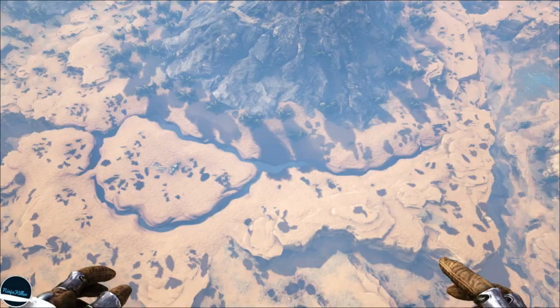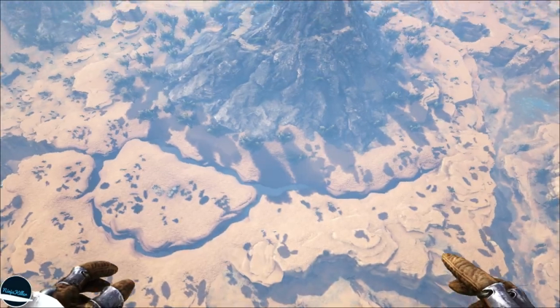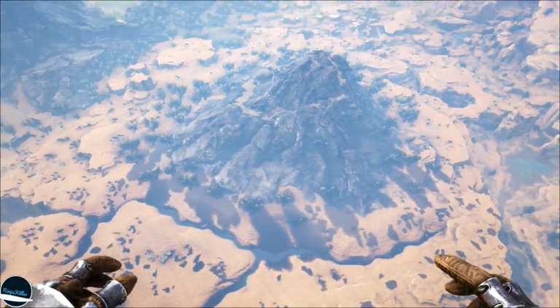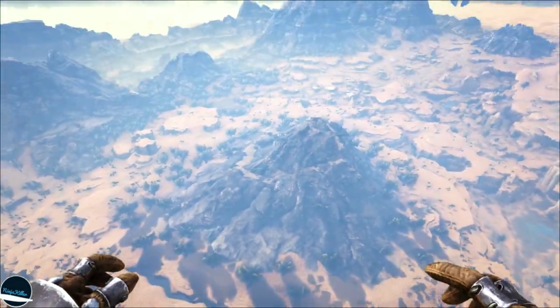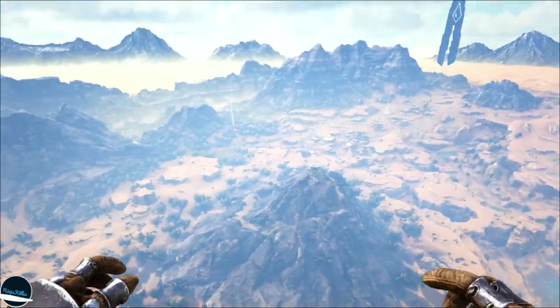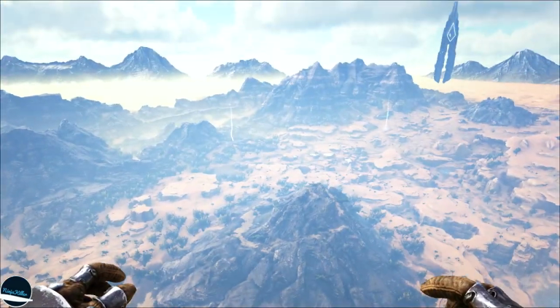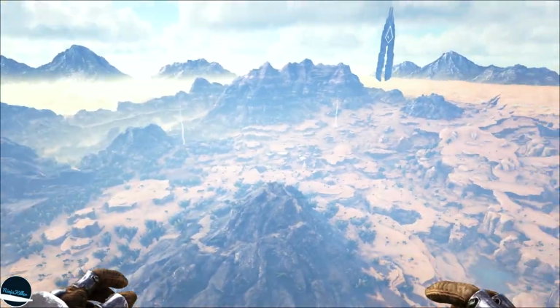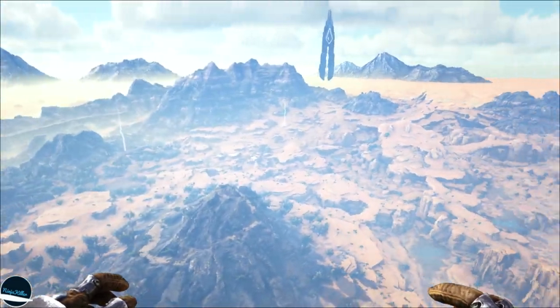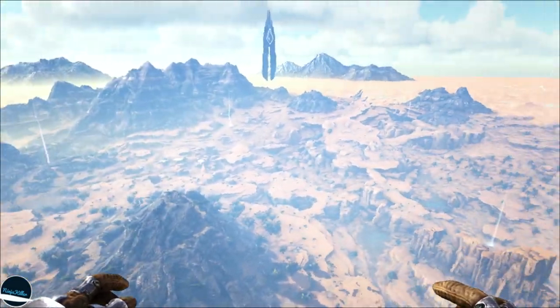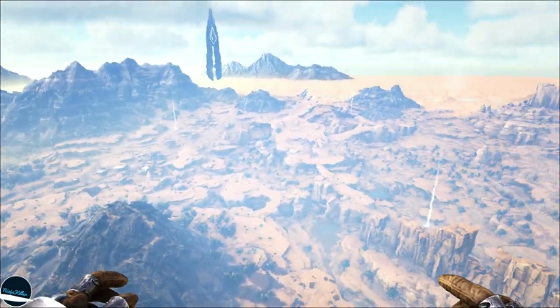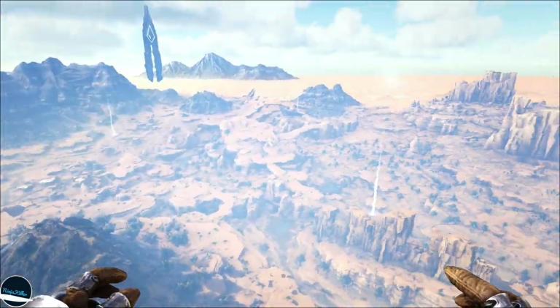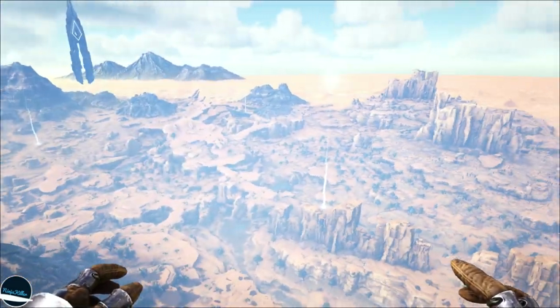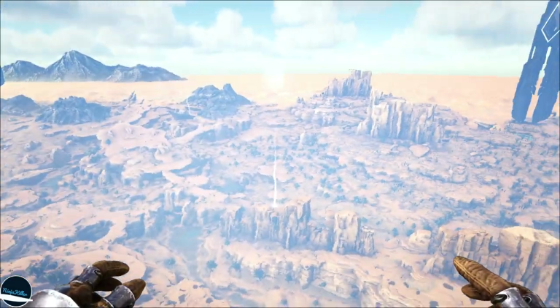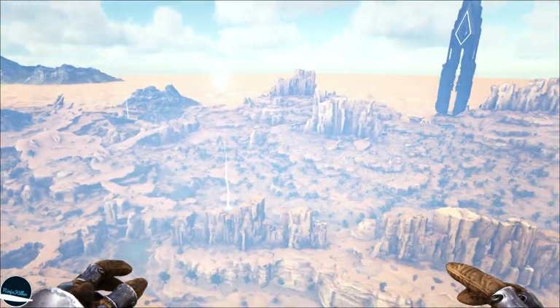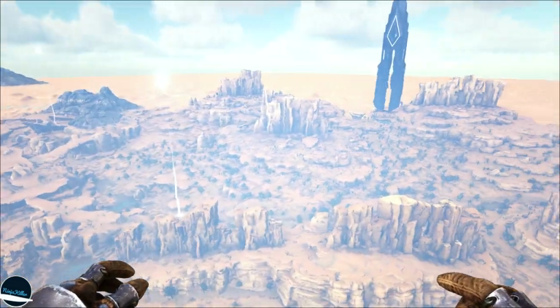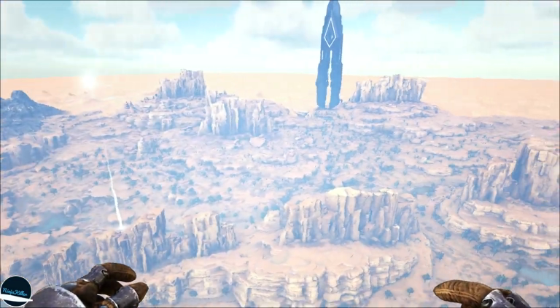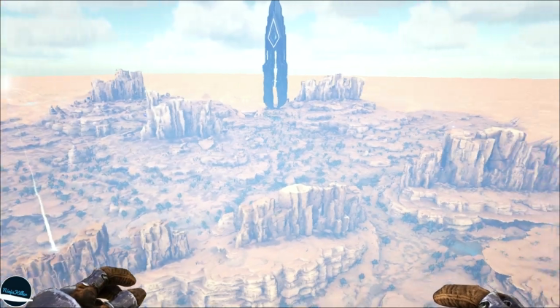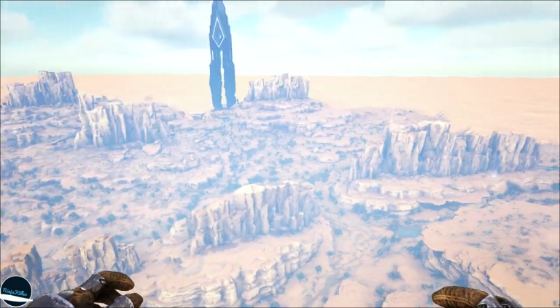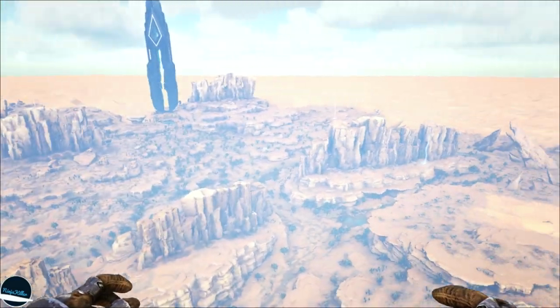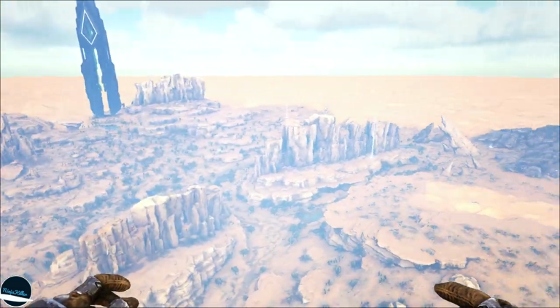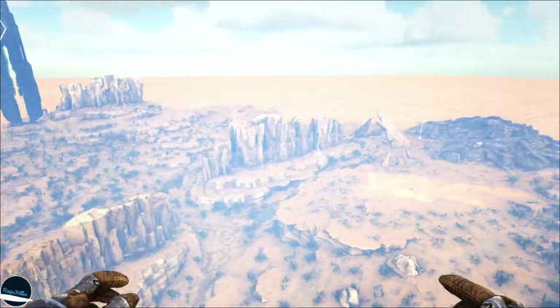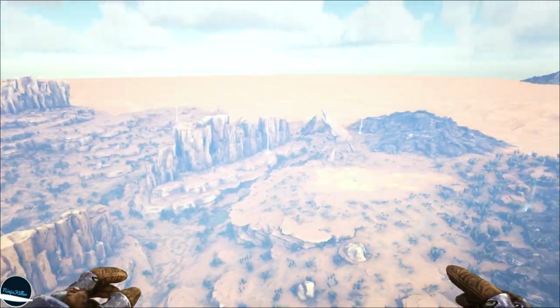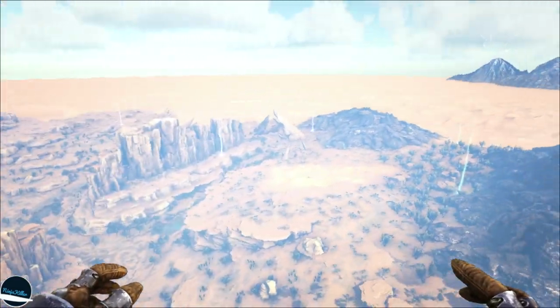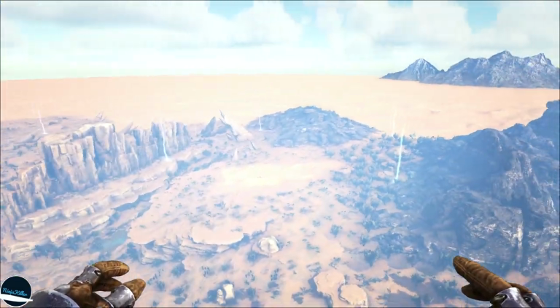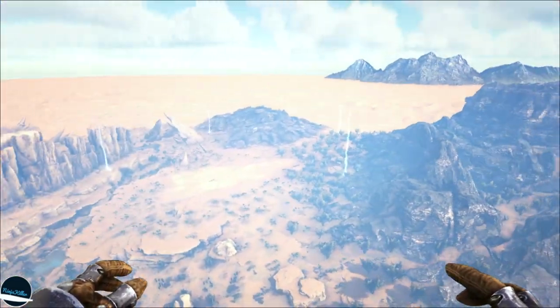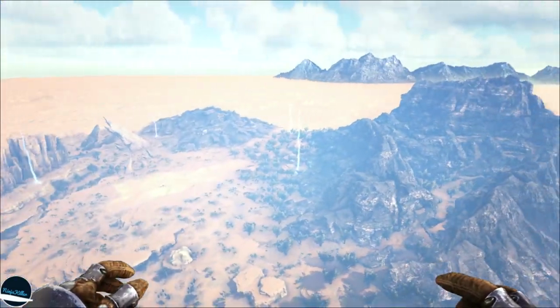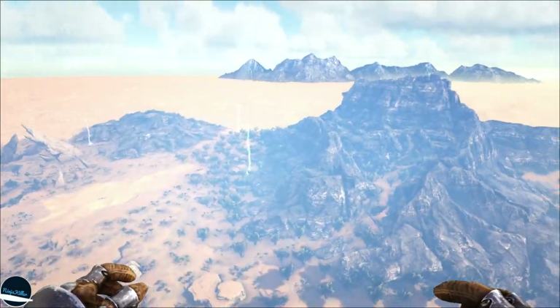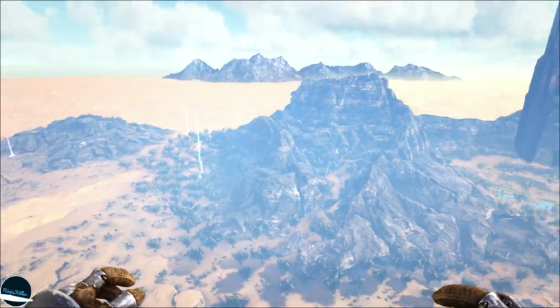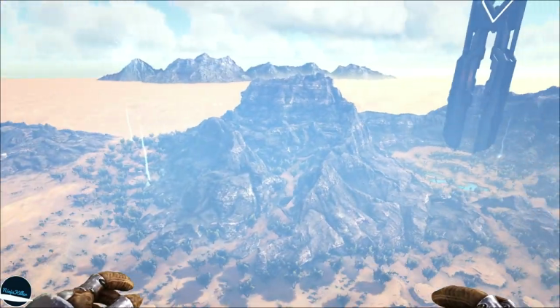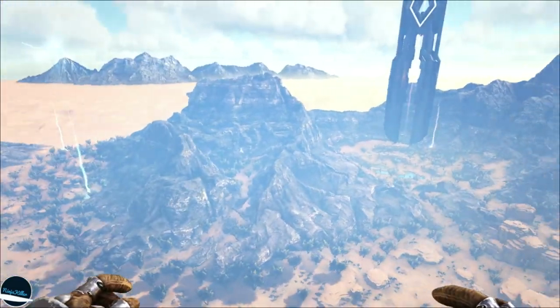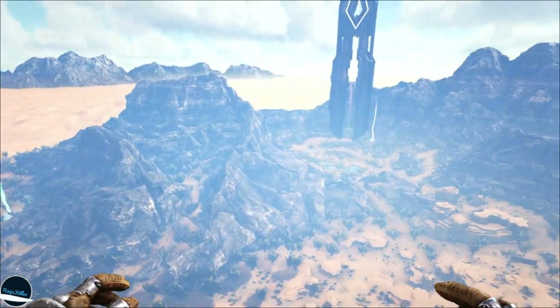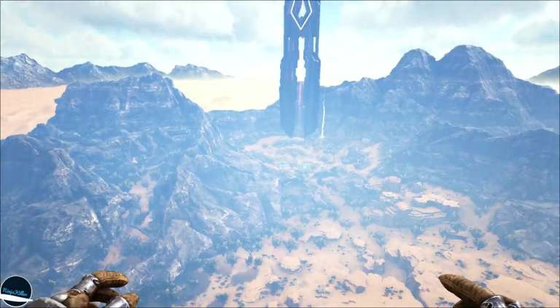The Artifact of the Gatekeeper is located in the central canyons, which is roughly in the middle section of the map, very close to the Red Obelisk. The map and the GPS coordinates will be shown on screen soon.